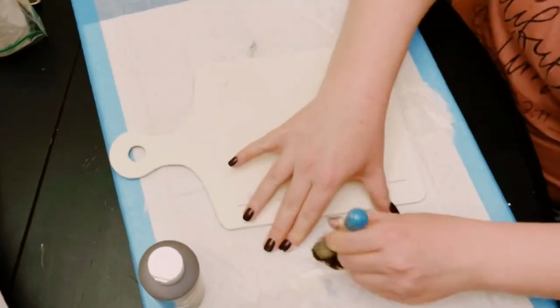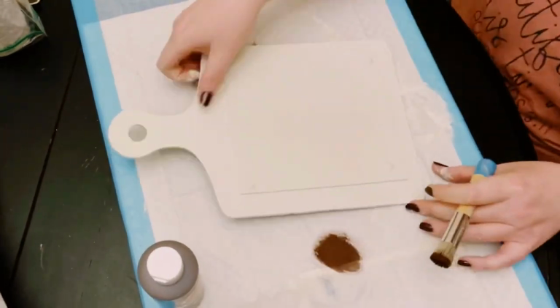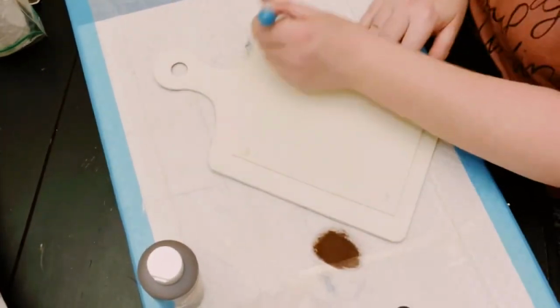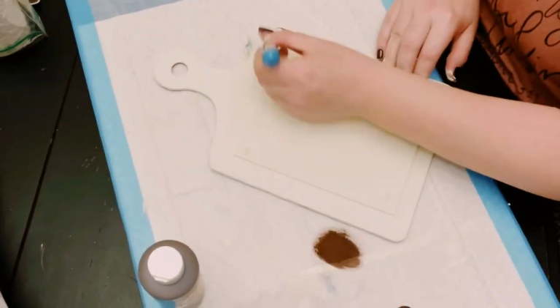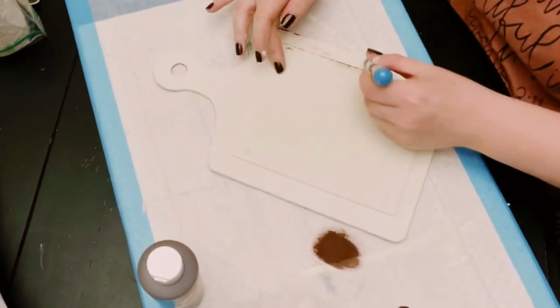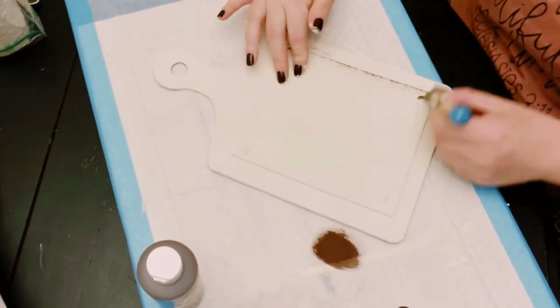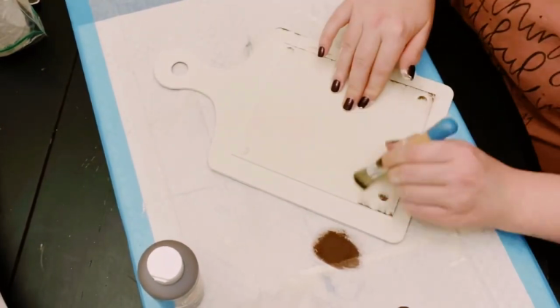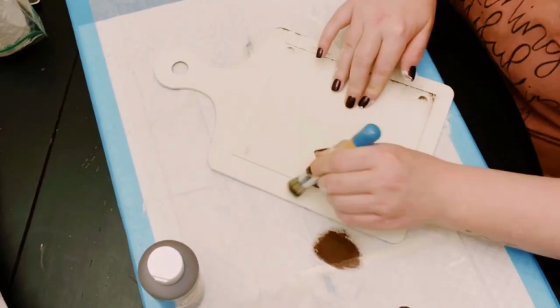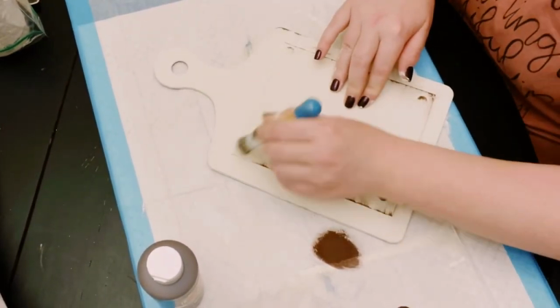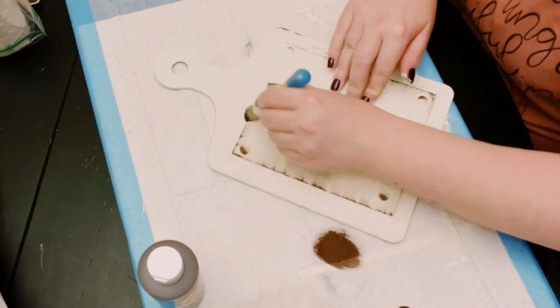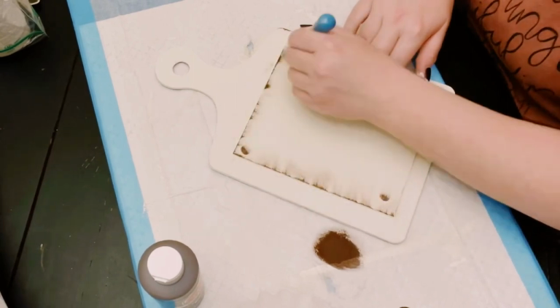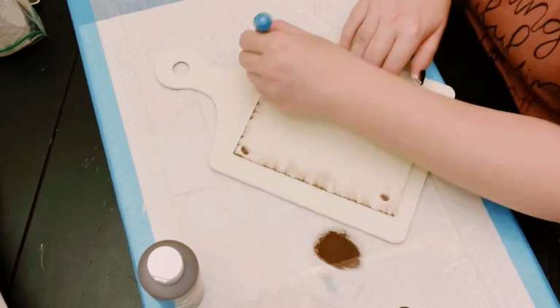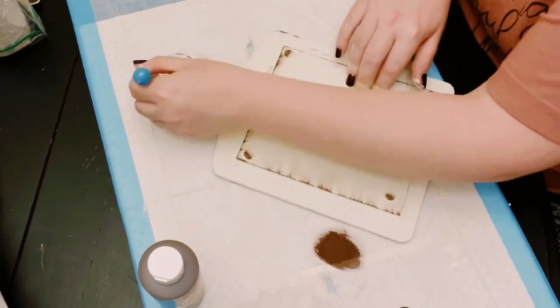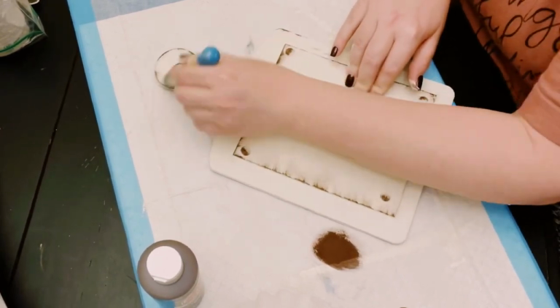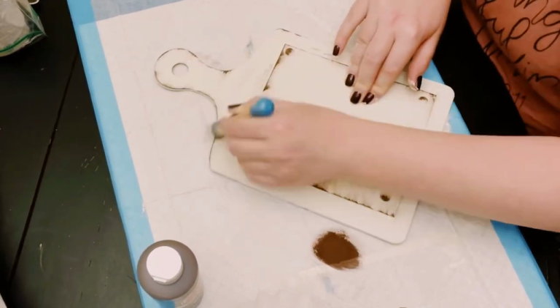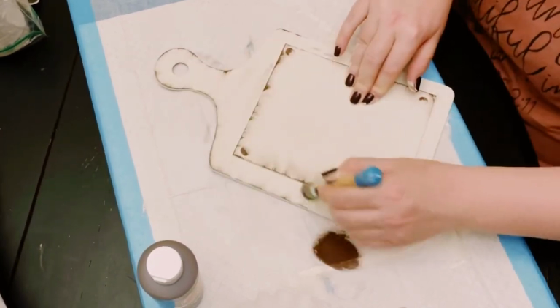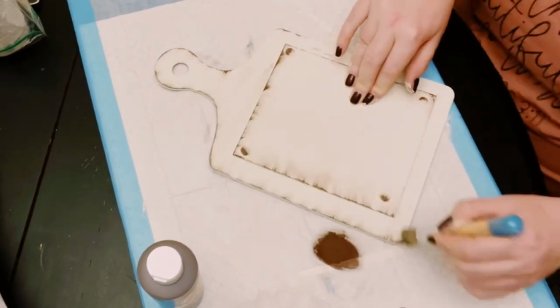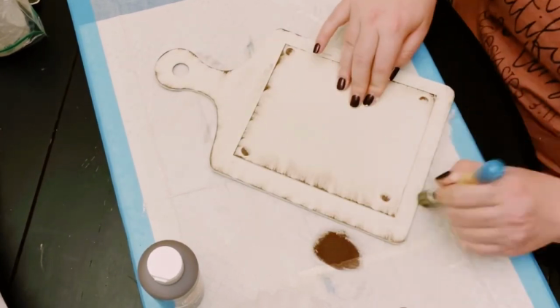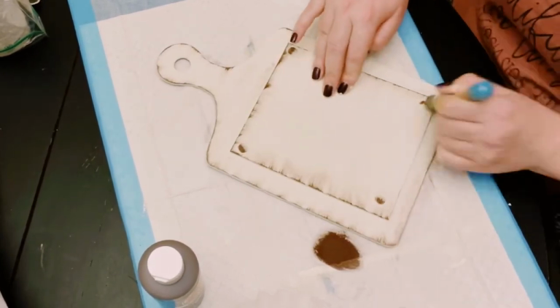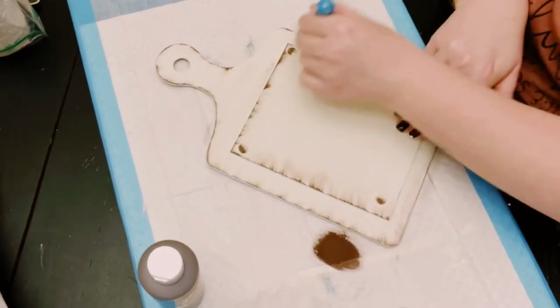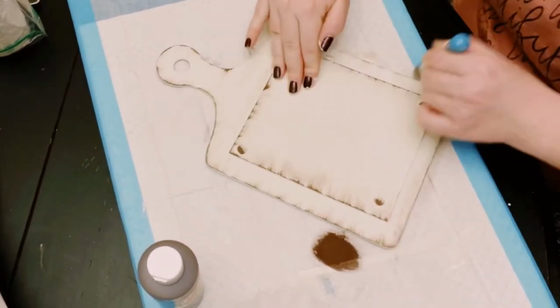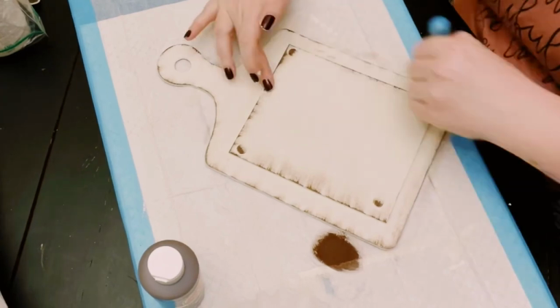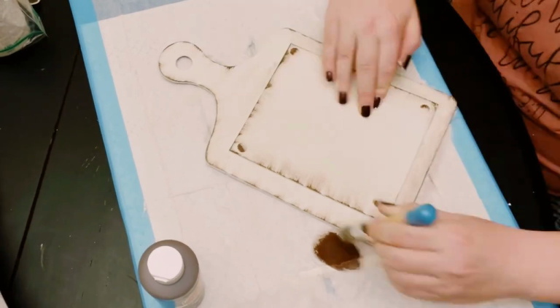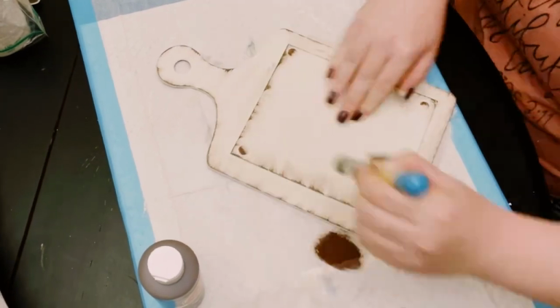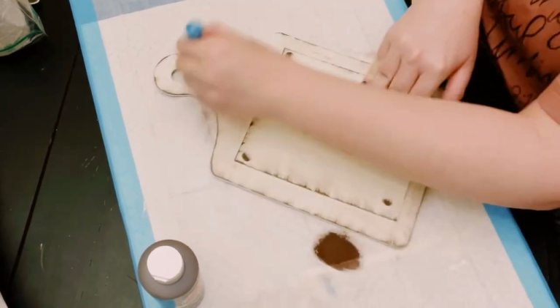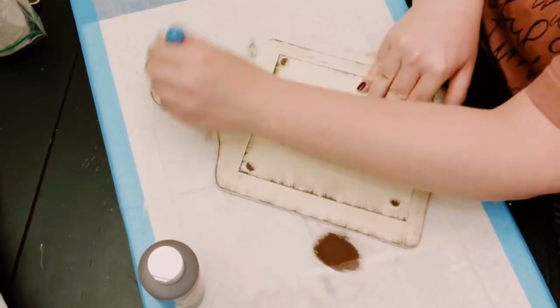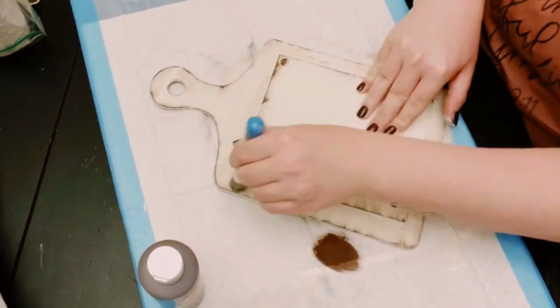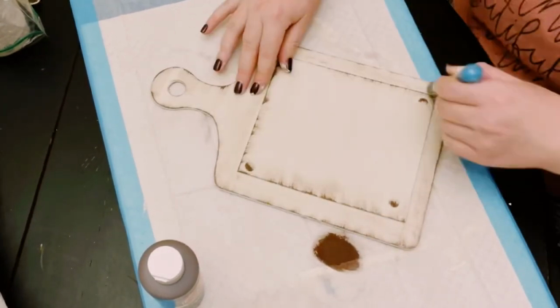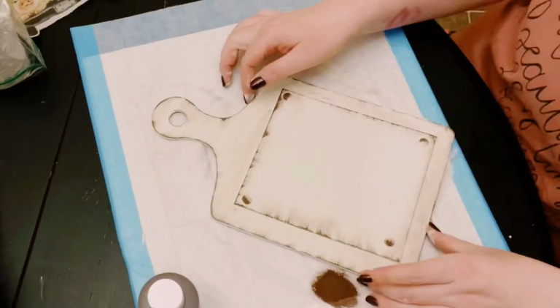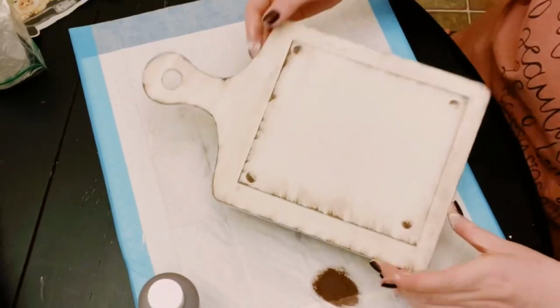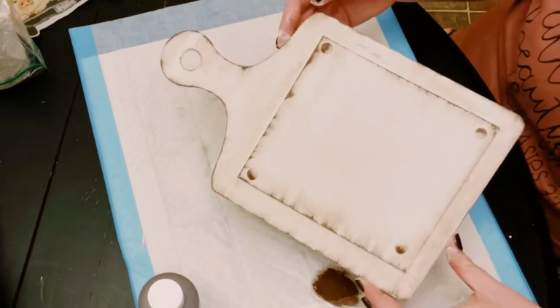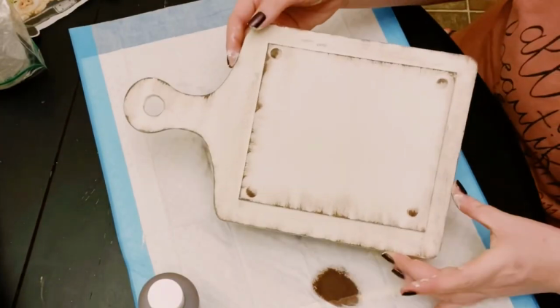Once that is dry, use some brown acrylic paint and do a dry brush method all around the sign just to make it look a little bit more weathered. Let that dry as well.